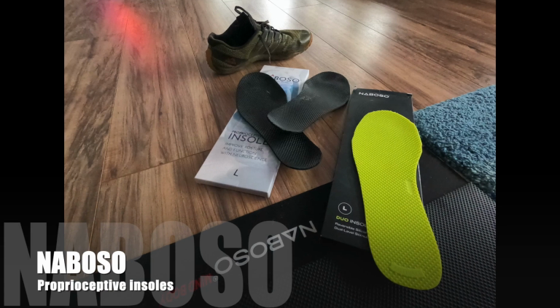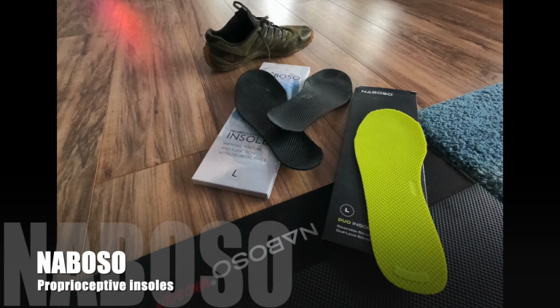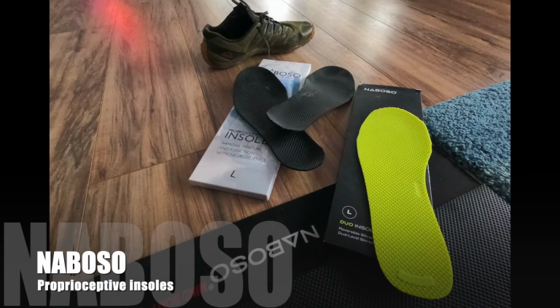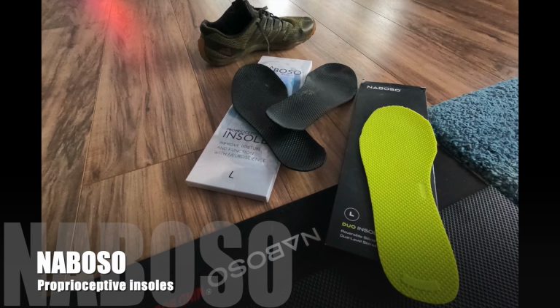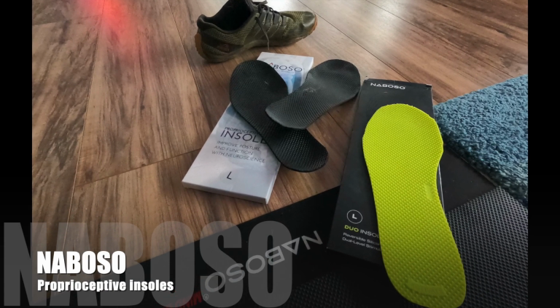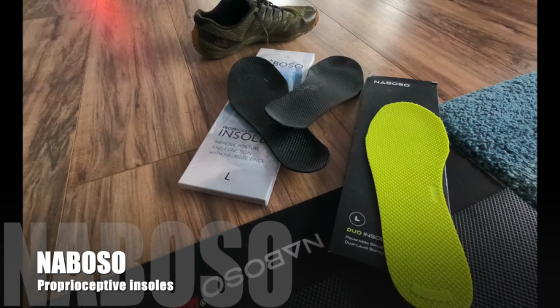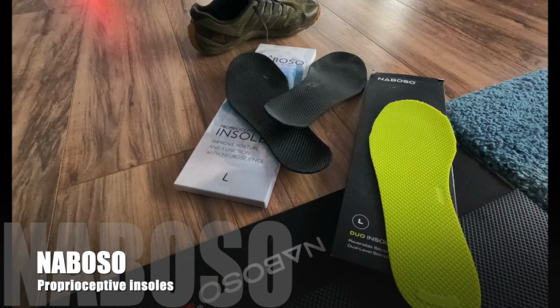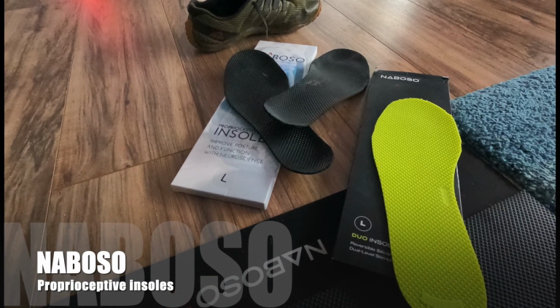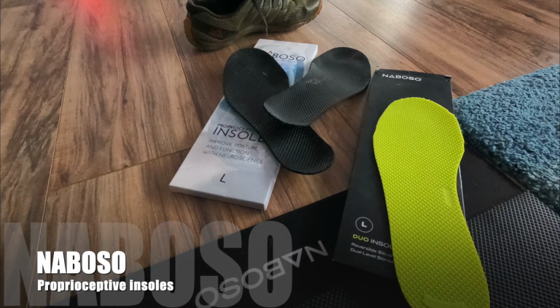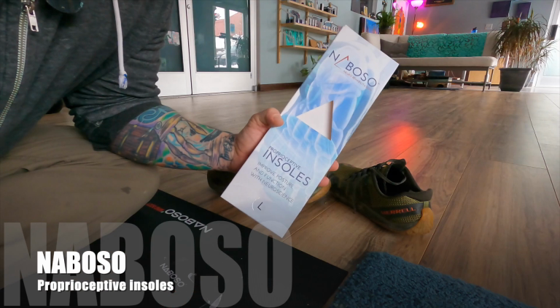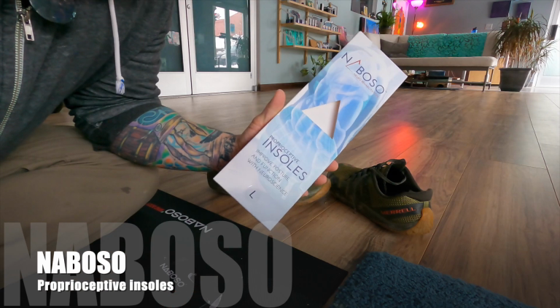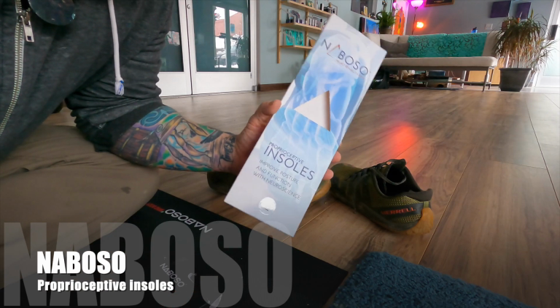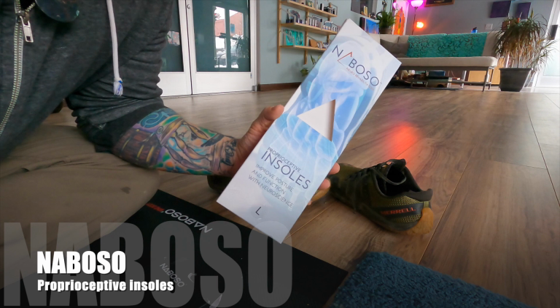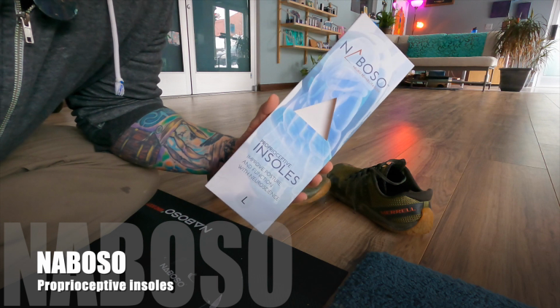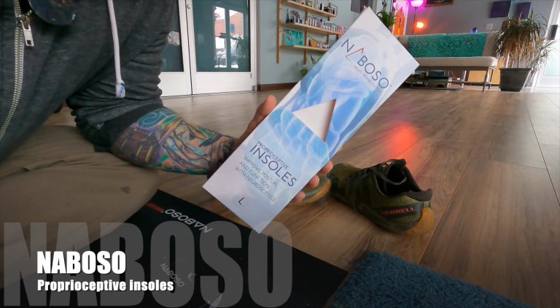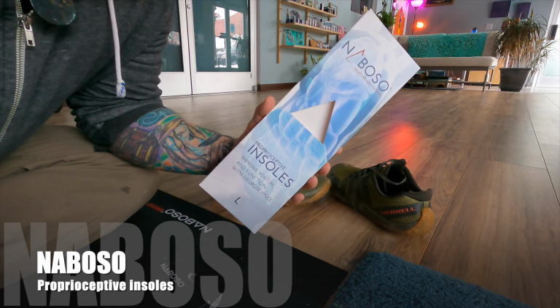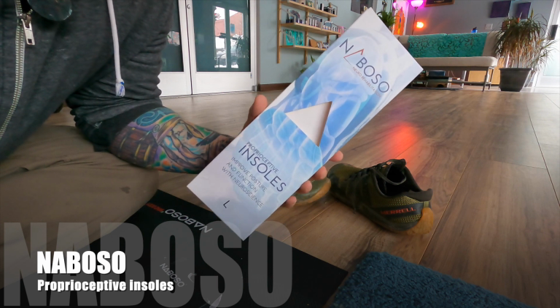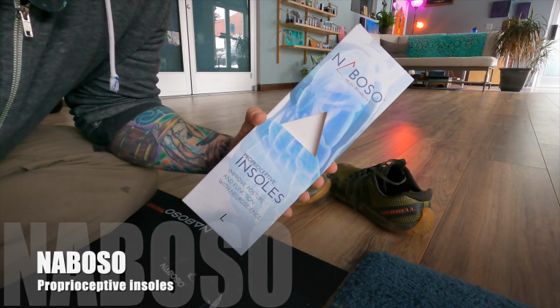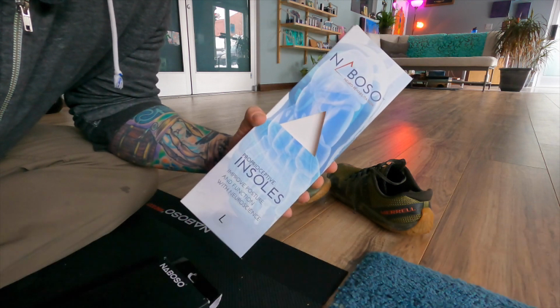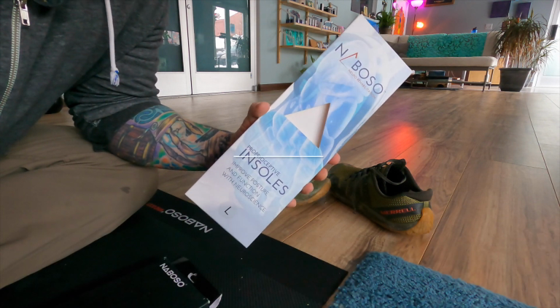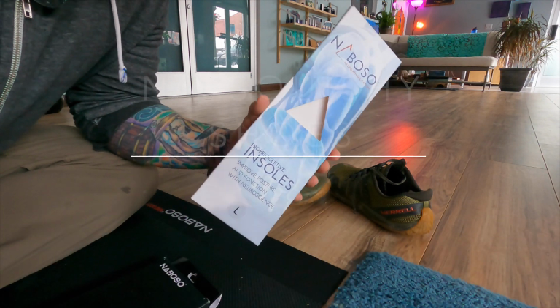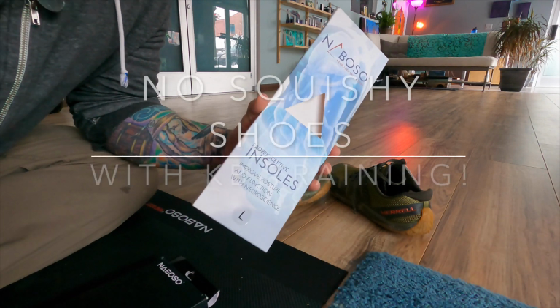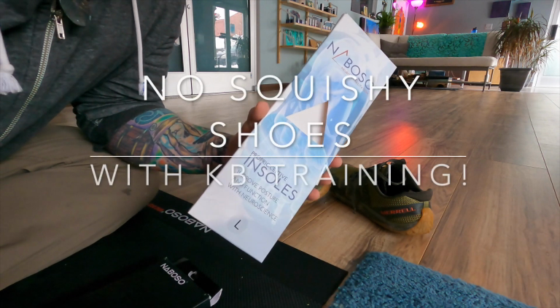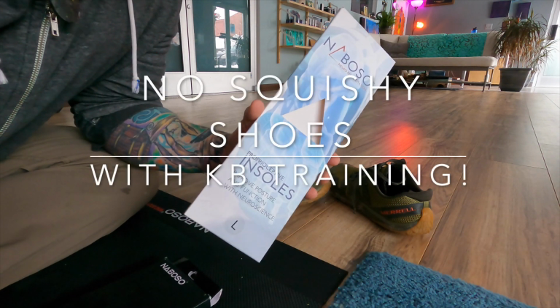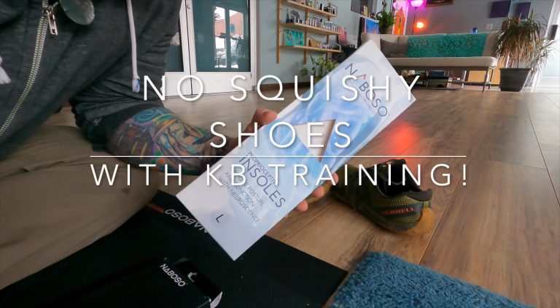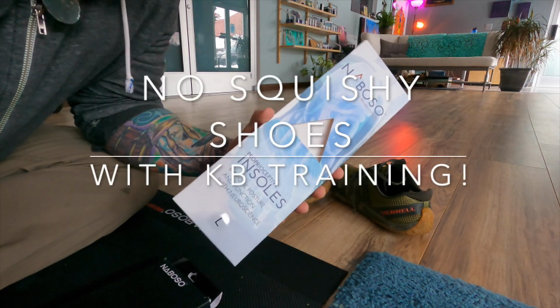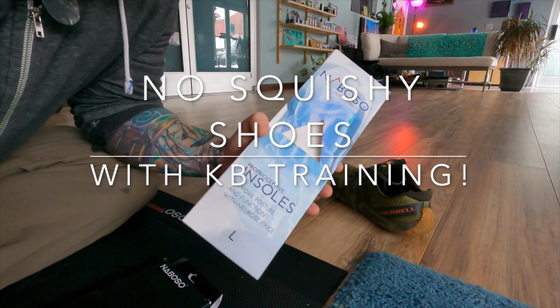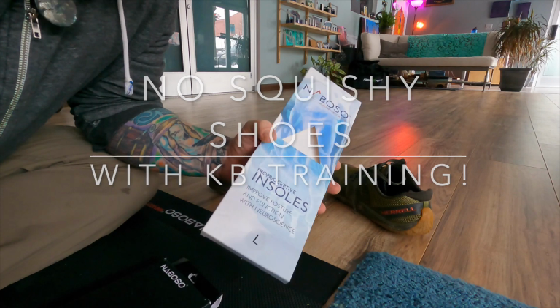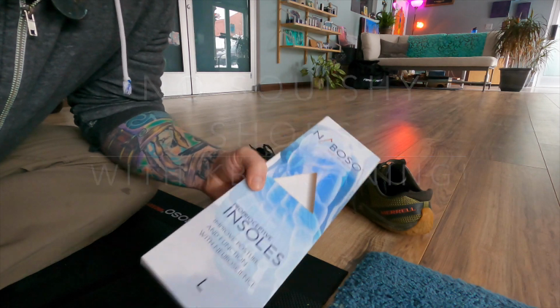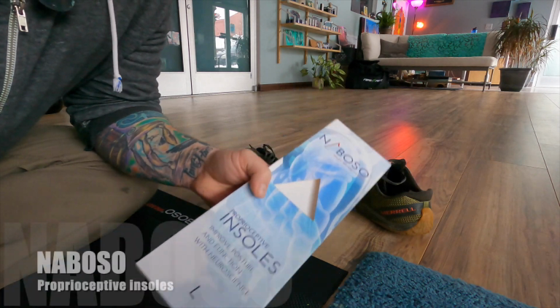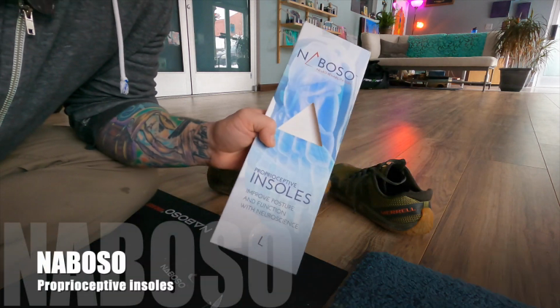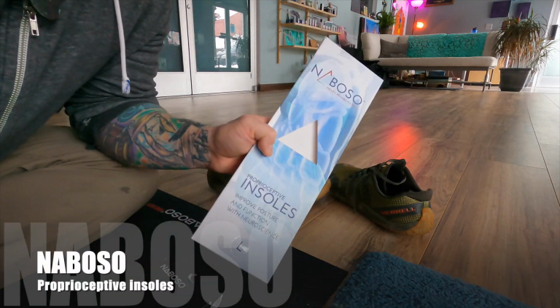Hey, it's Joe at Swing This, and the question I get all the time is: what kind of shoes do you like to wear with kettlebell training? Before I get into what kind of shoes, we all know you shouldn't be wearing squishy shoes. You should not be wearing running shoes when you're doing kettlebell training.